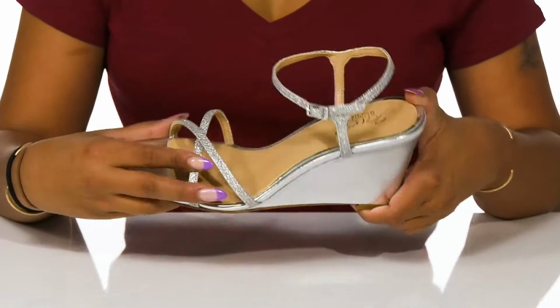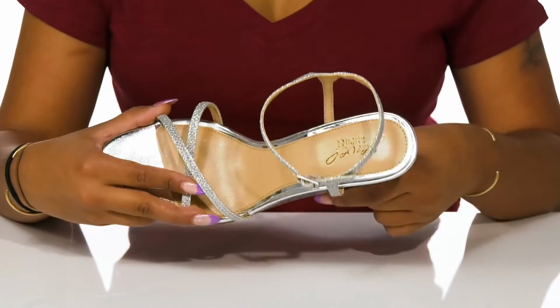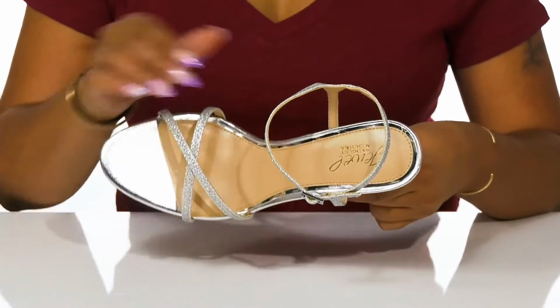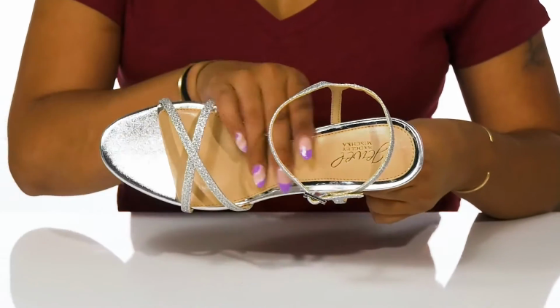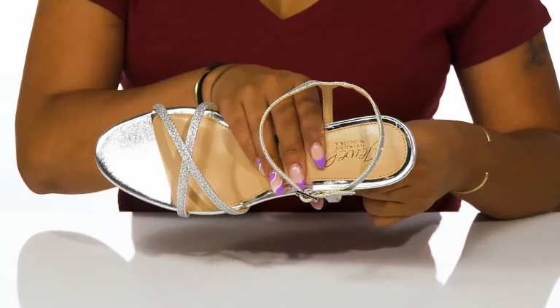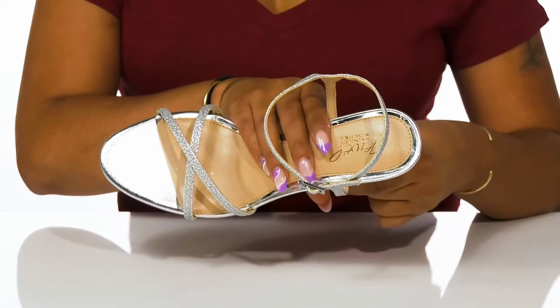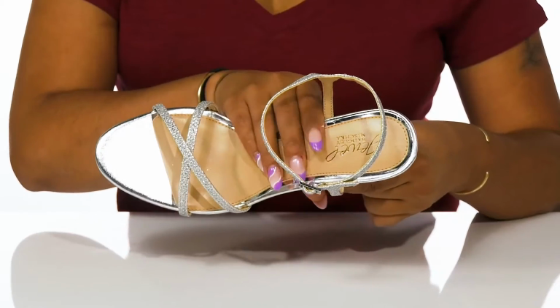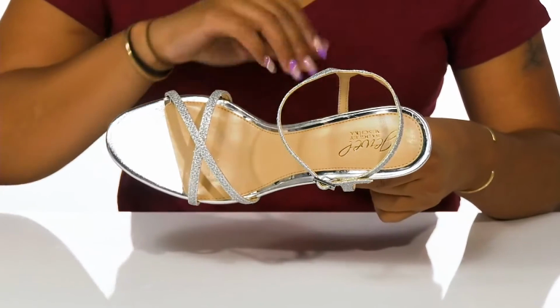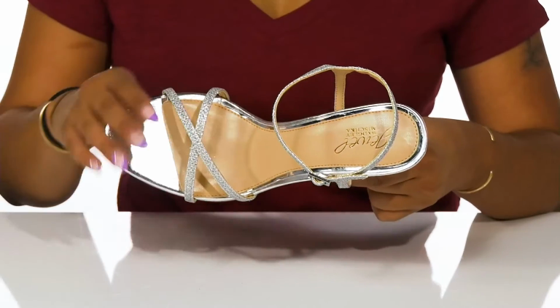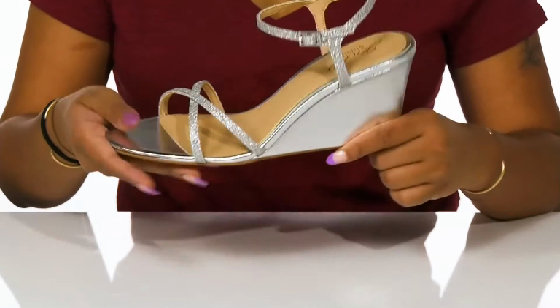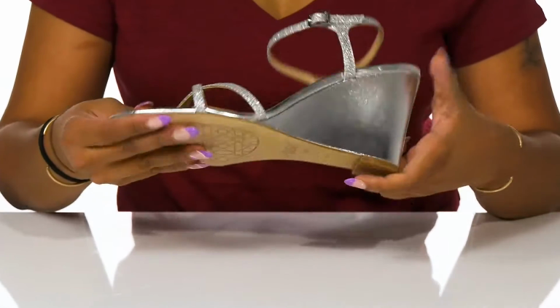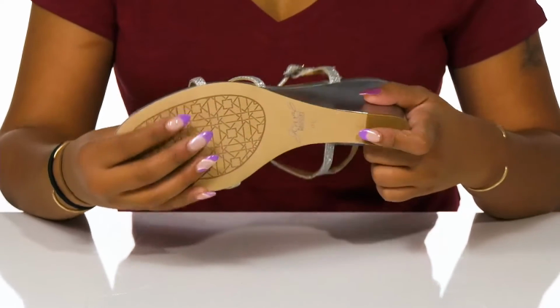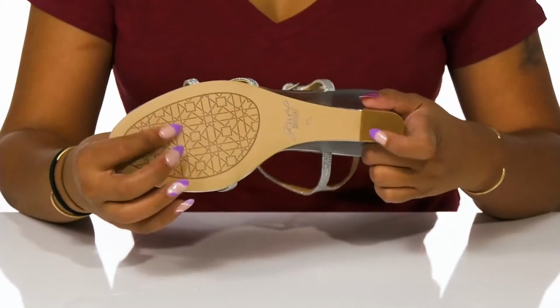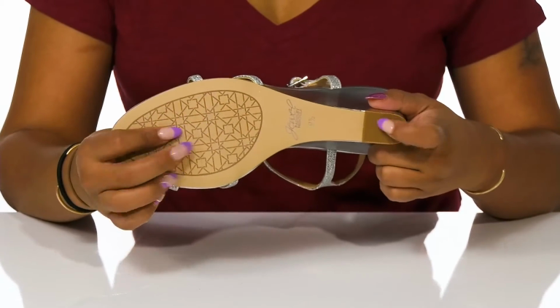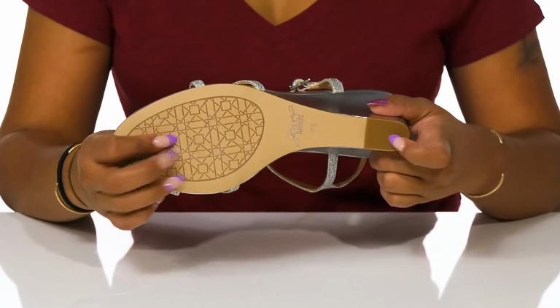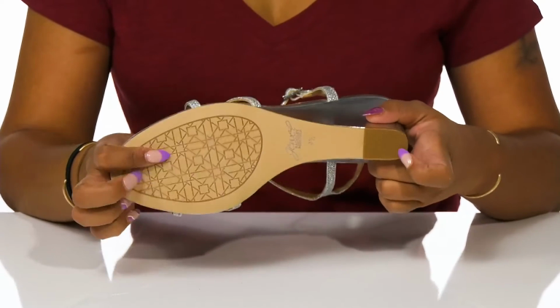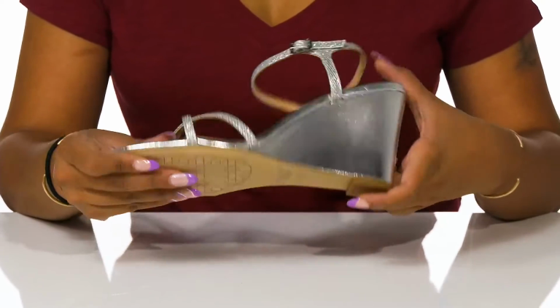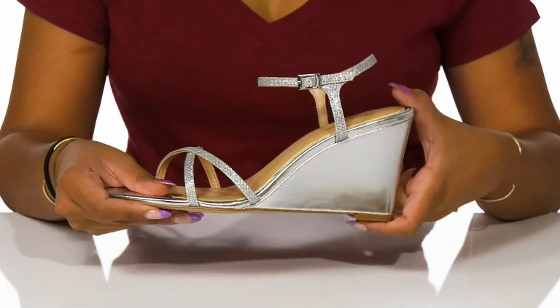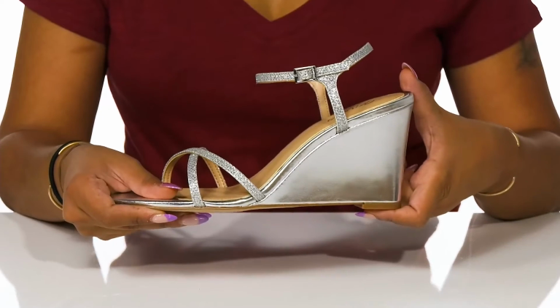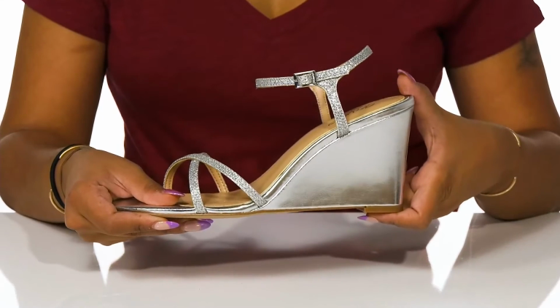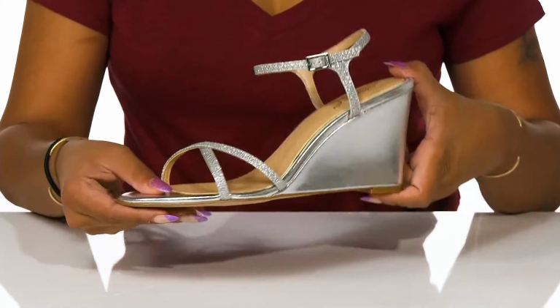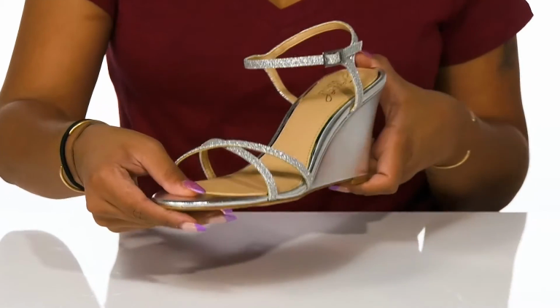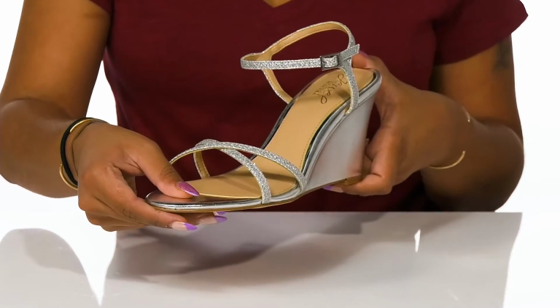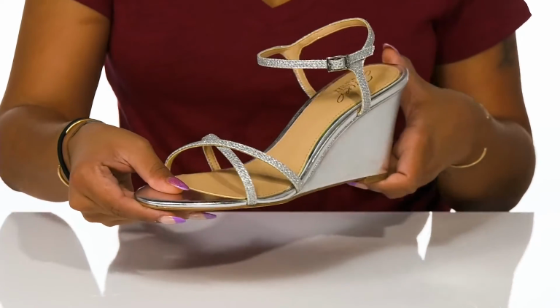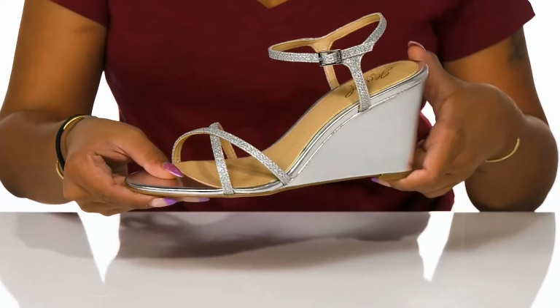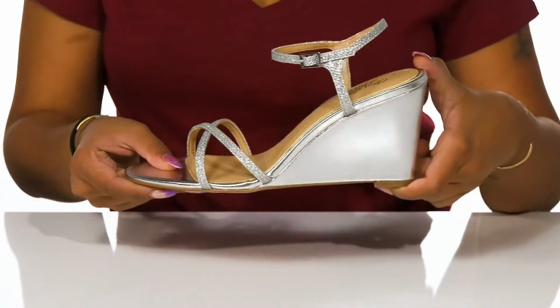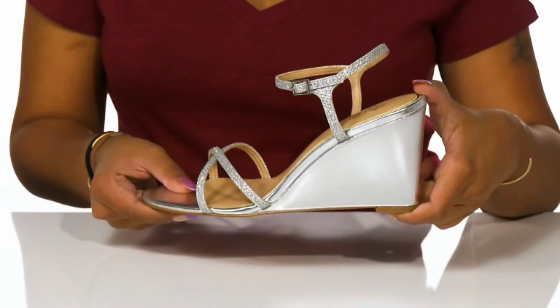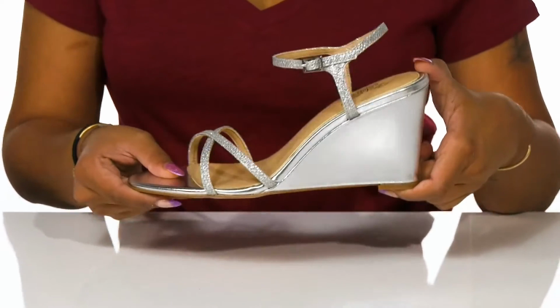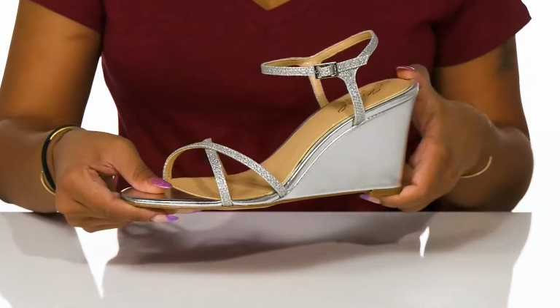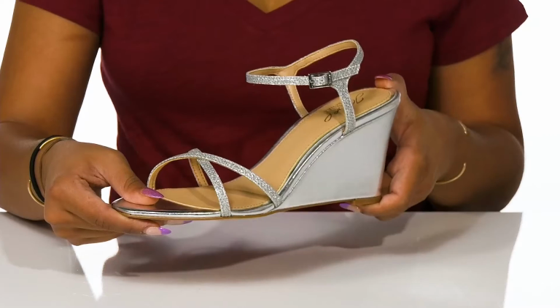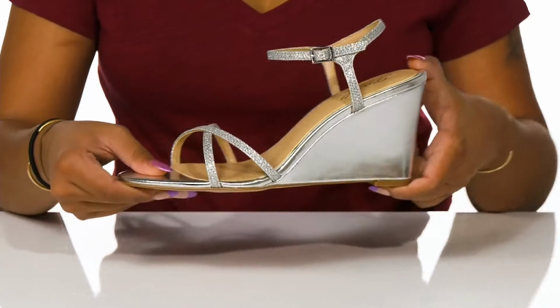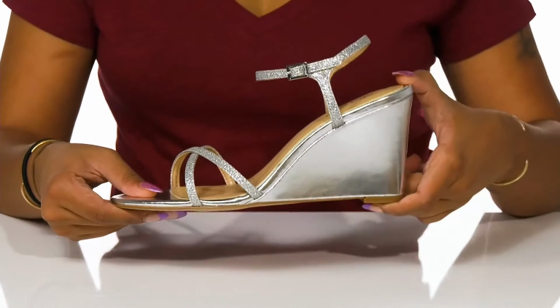Inside, a soft insole rests underfoot with a well-textured outsole and heel cap for added traction. Pair these with any casual or elegant outfit for an elevated, glistening style this season.